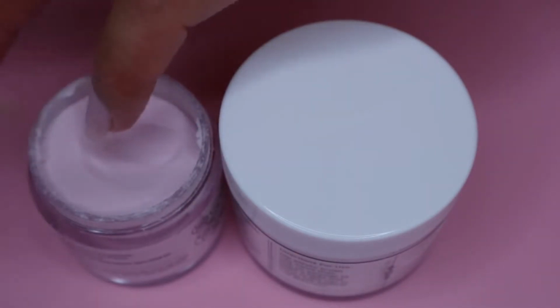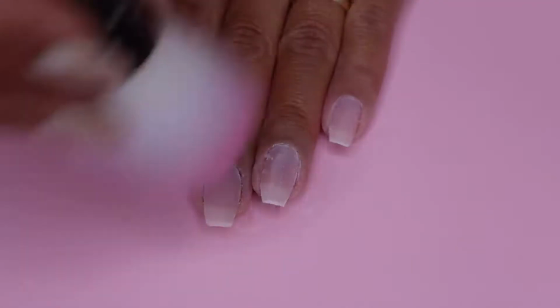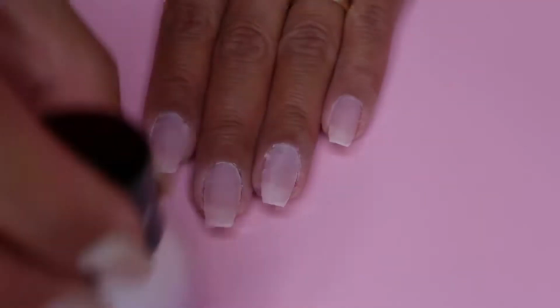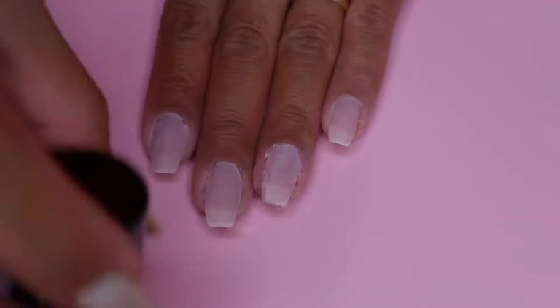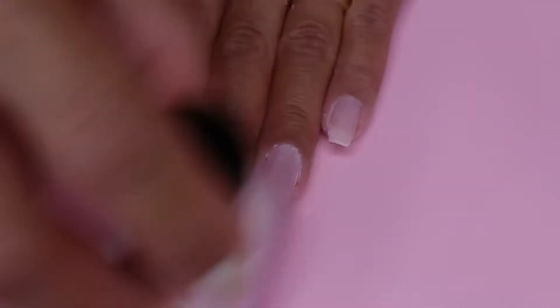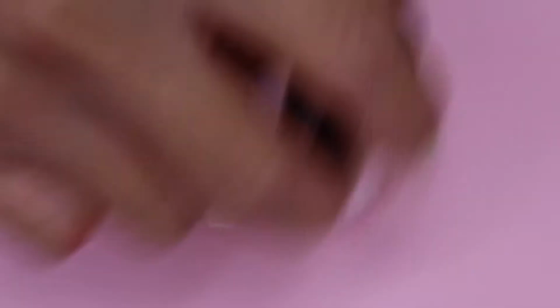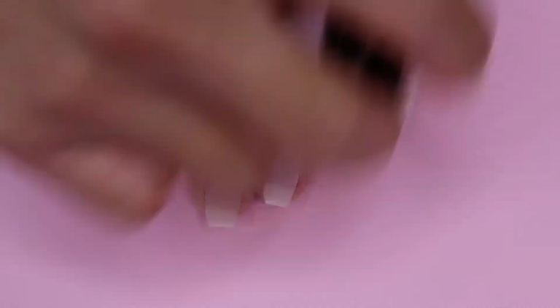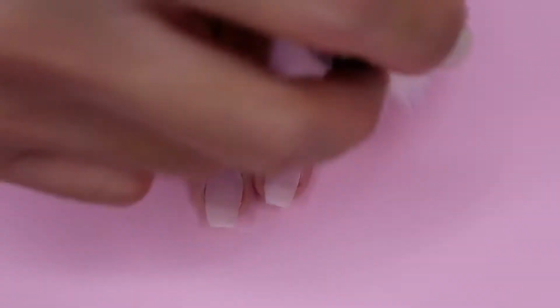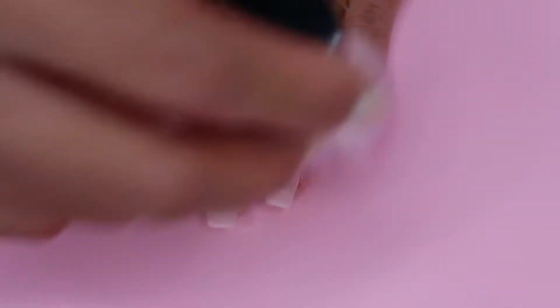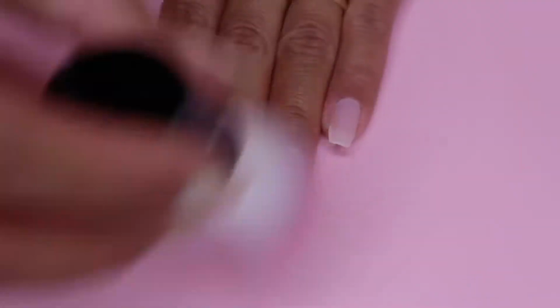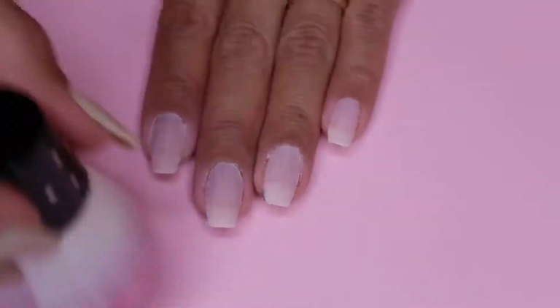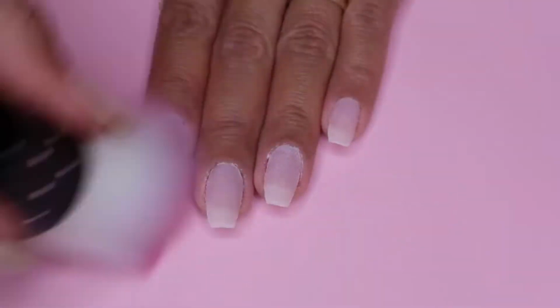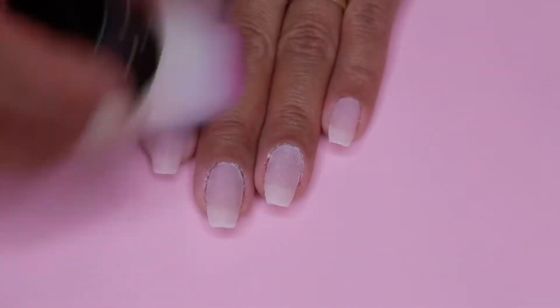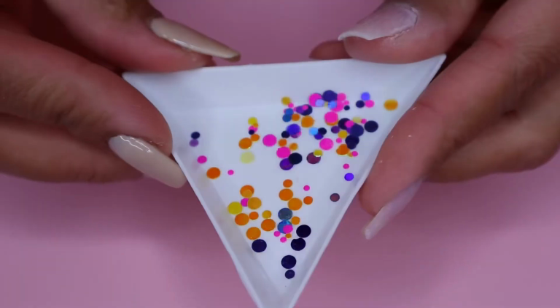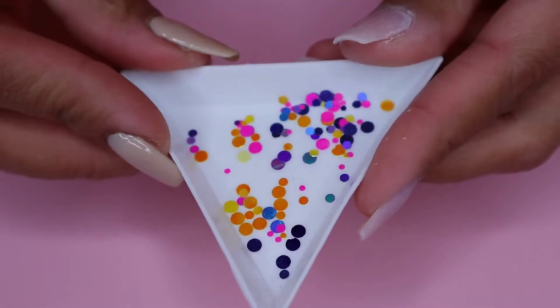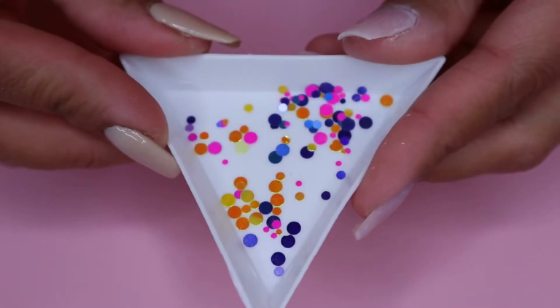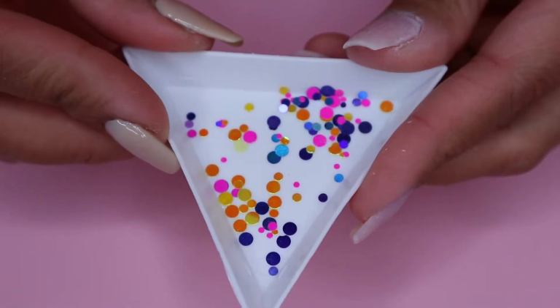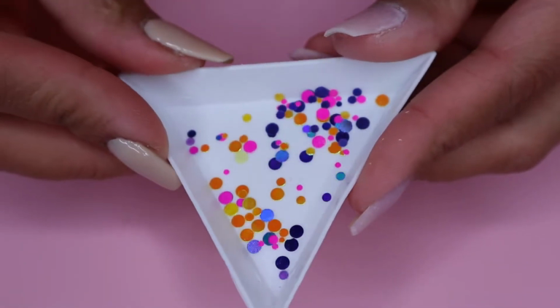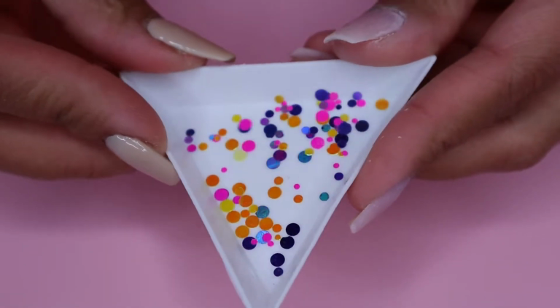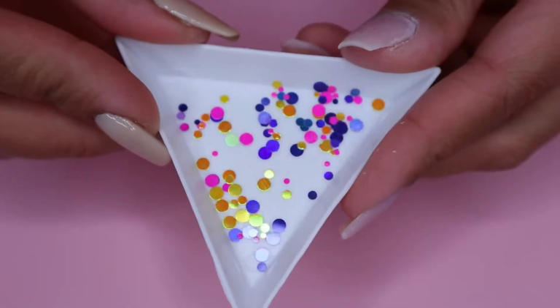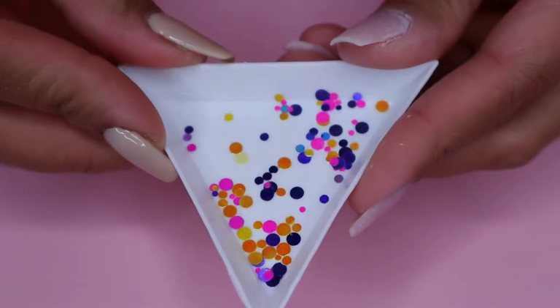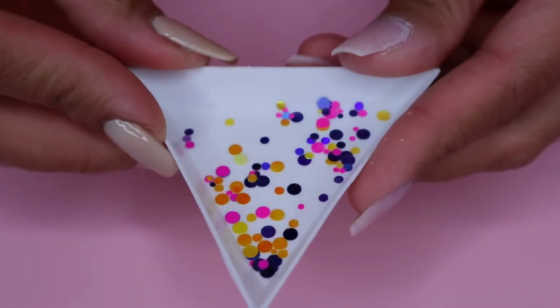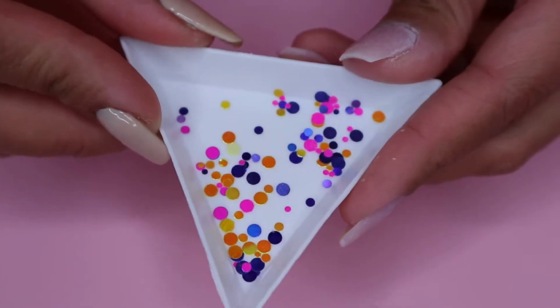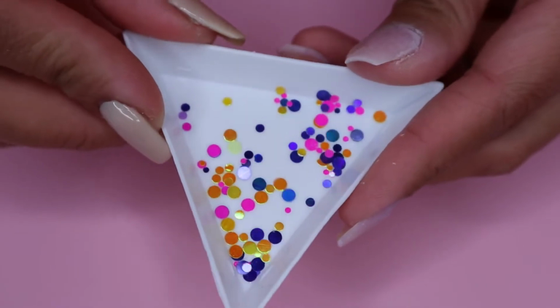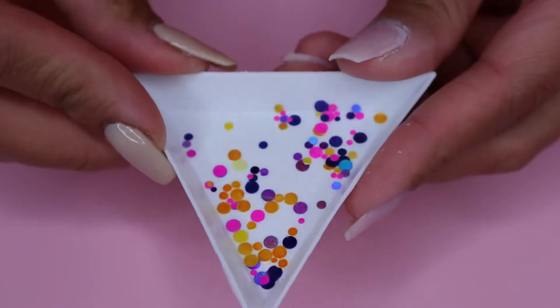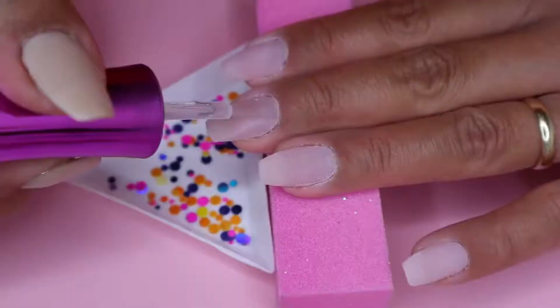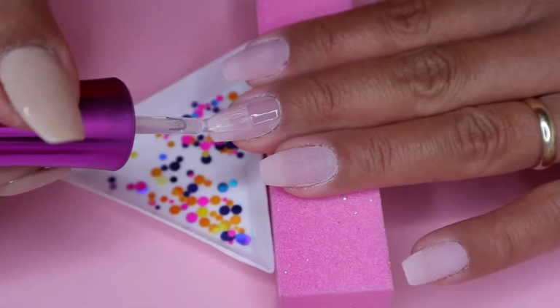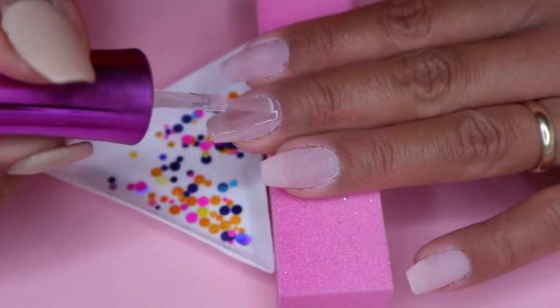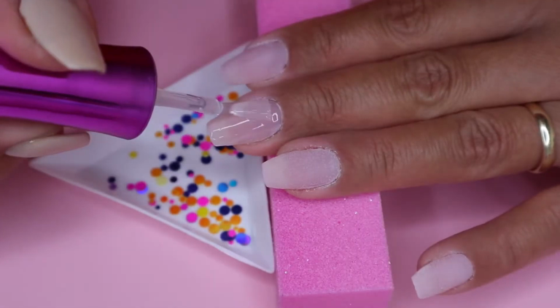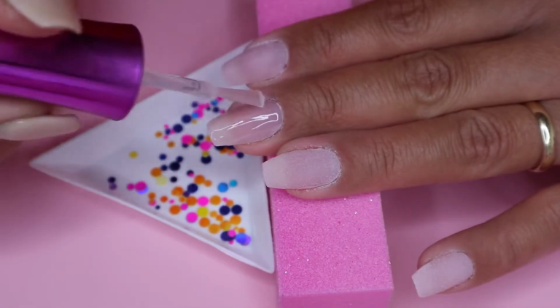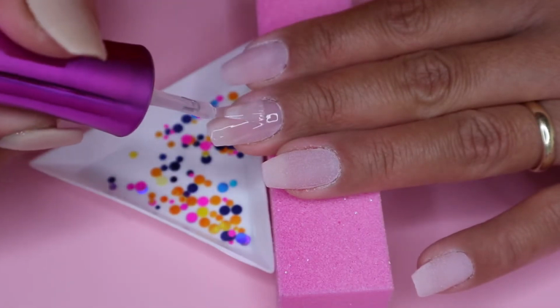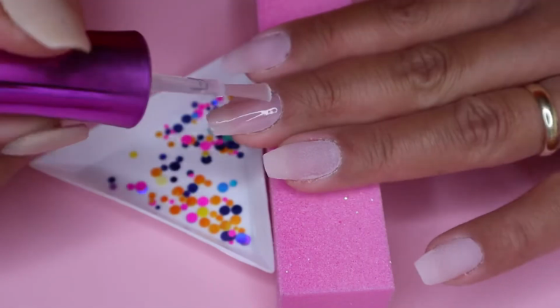So then once I'm finished with the third coat of the powder, I brush off all the excess and then I move on to my round chunky glitters. So I will be applying the chunky glitters on my middle and ring nail.